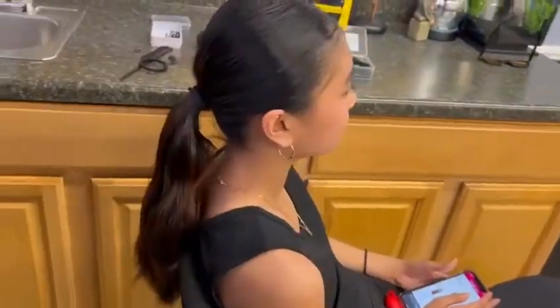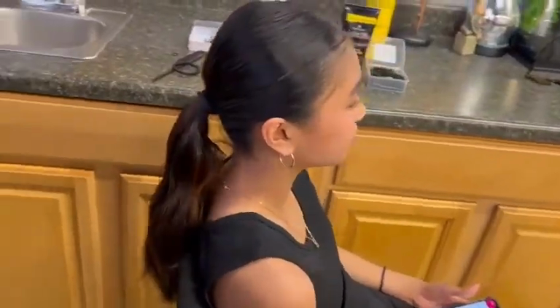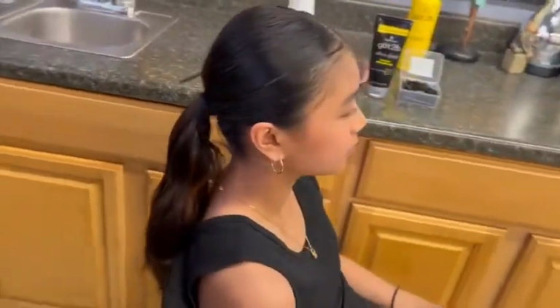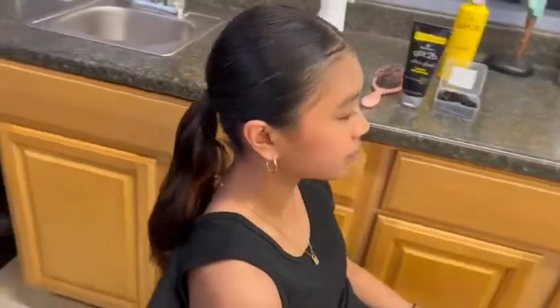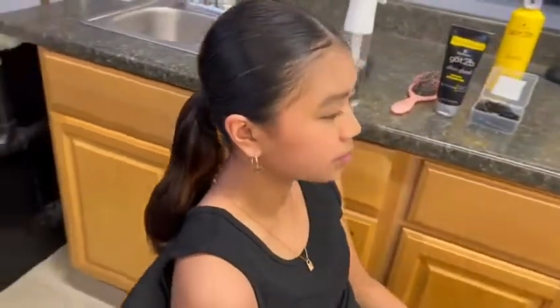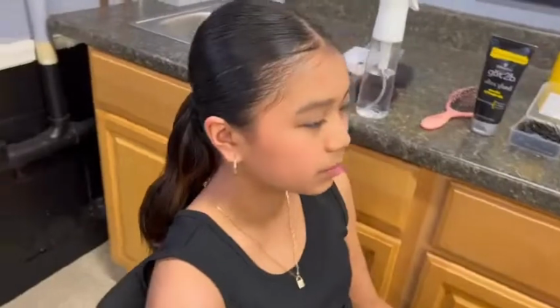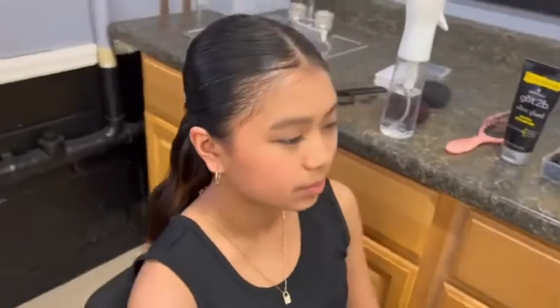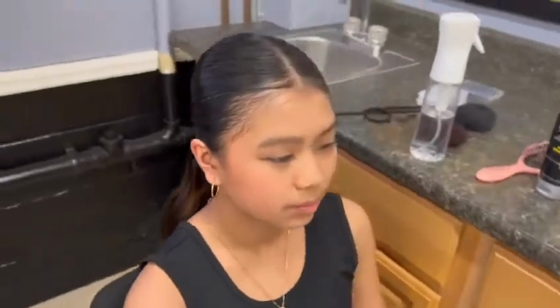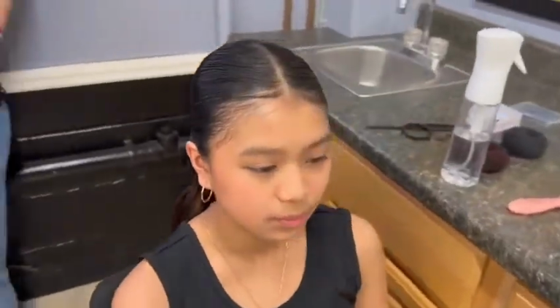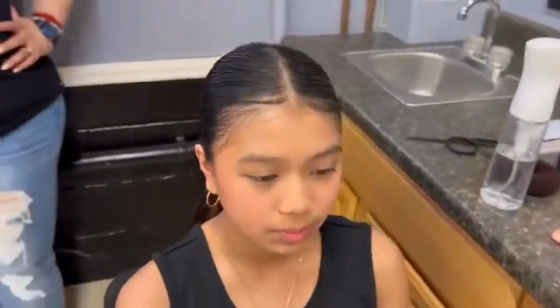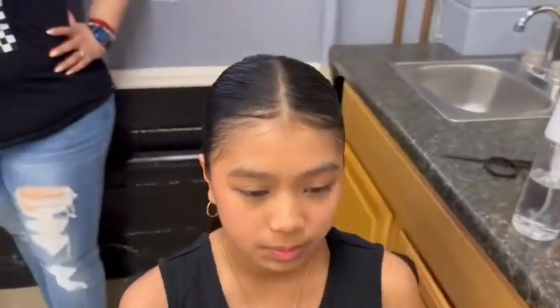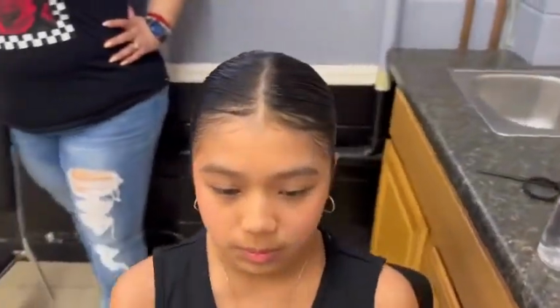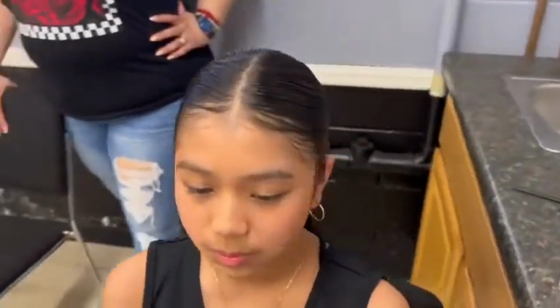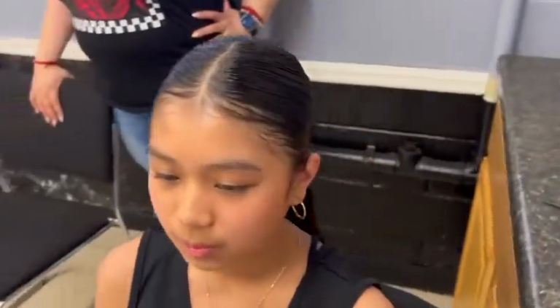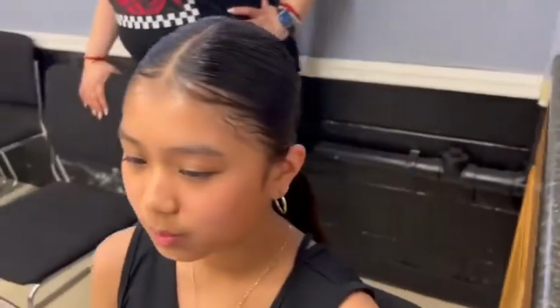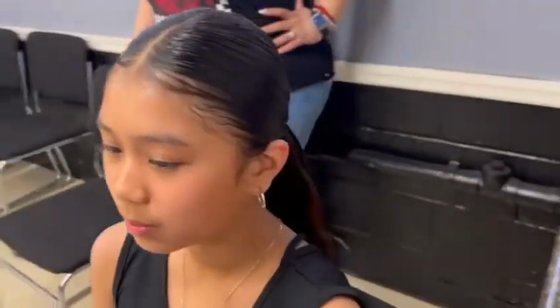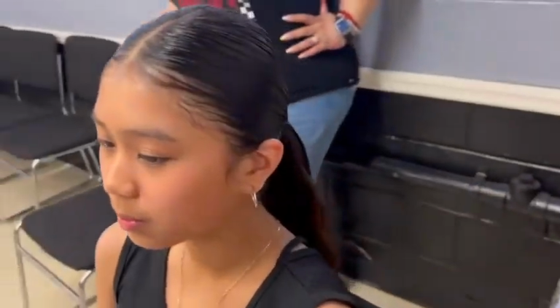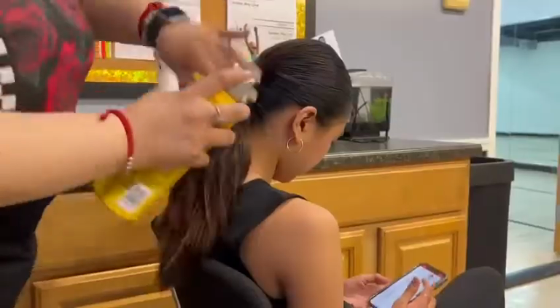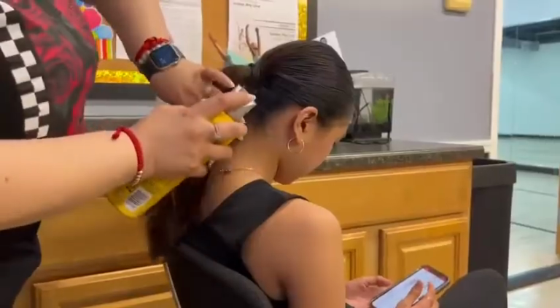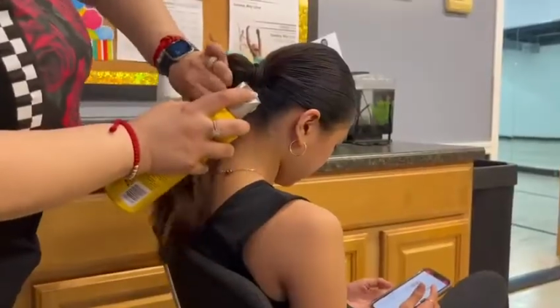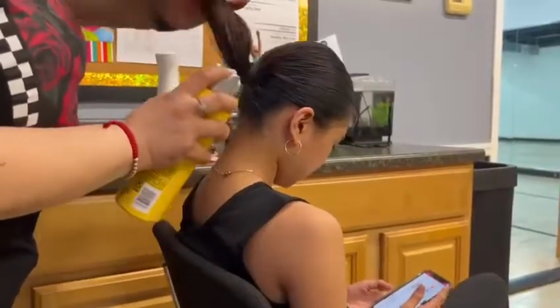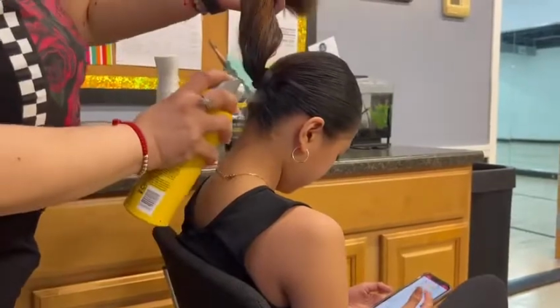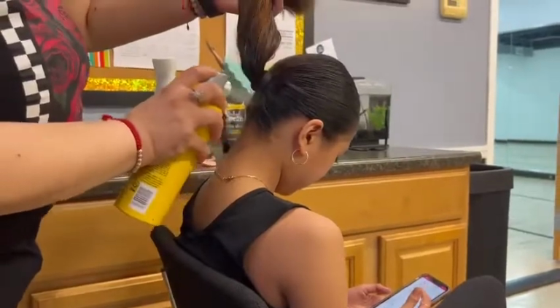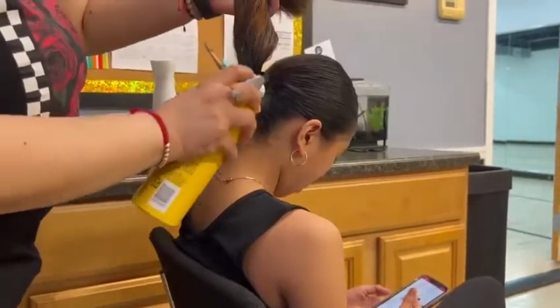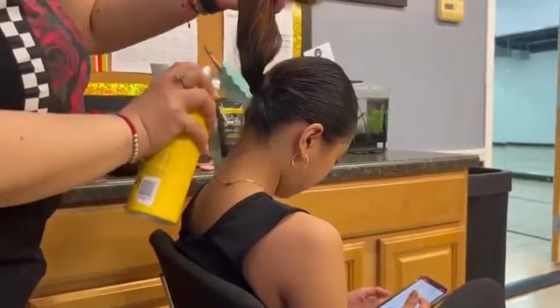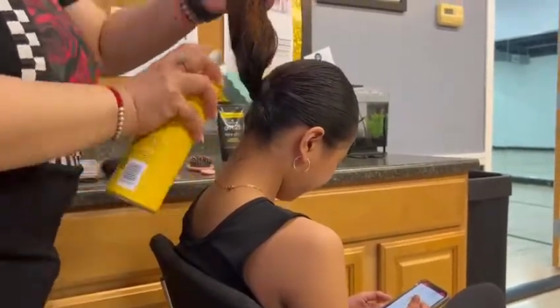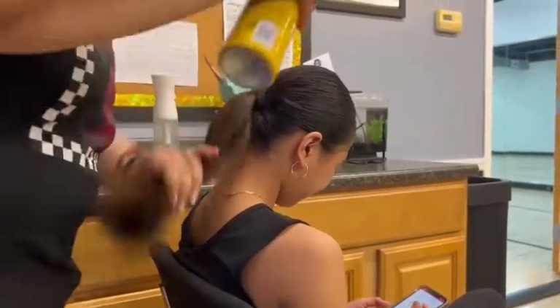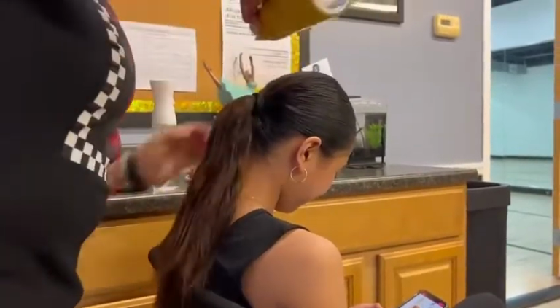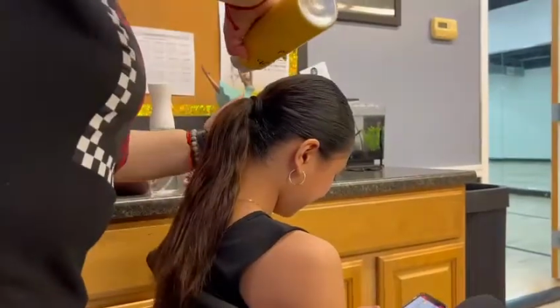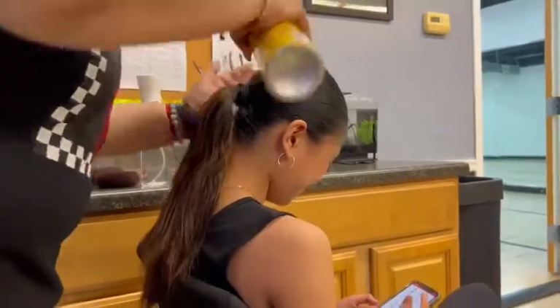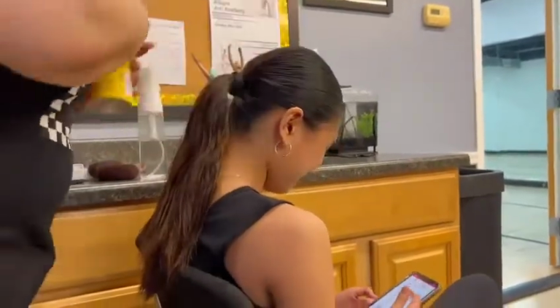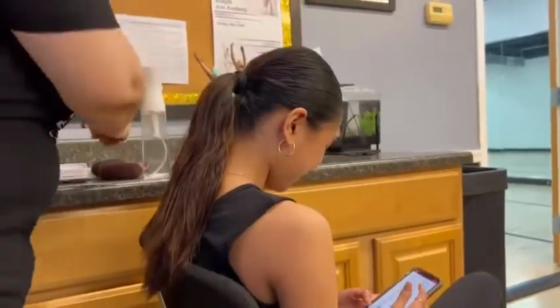This is what the ponytail should look like. Add some hairspray under and around the ponytail to make sure everything stays in place.